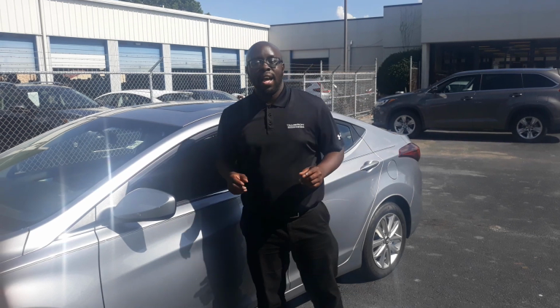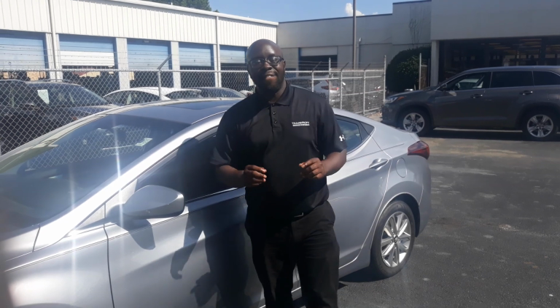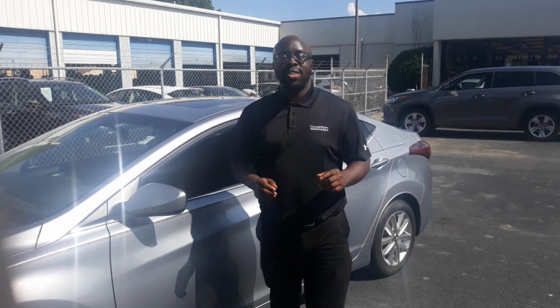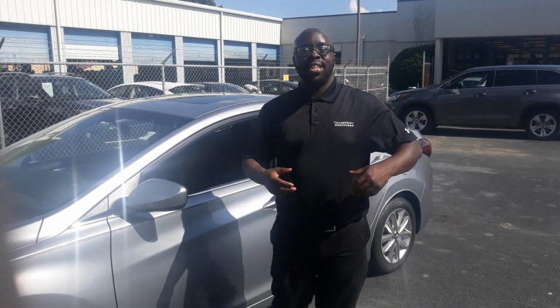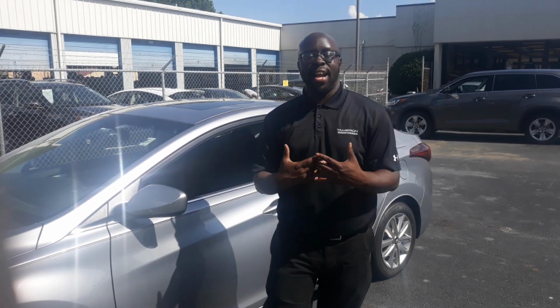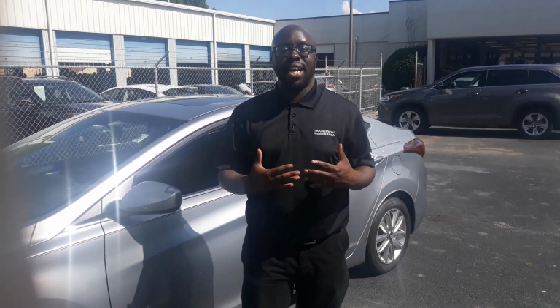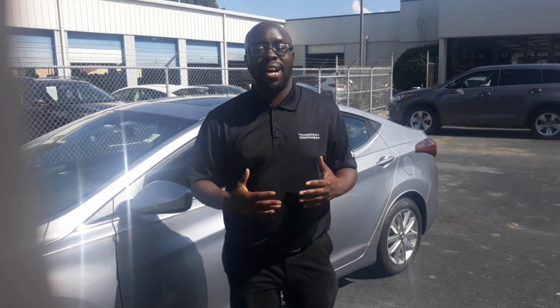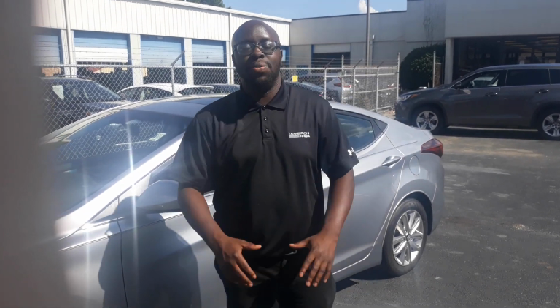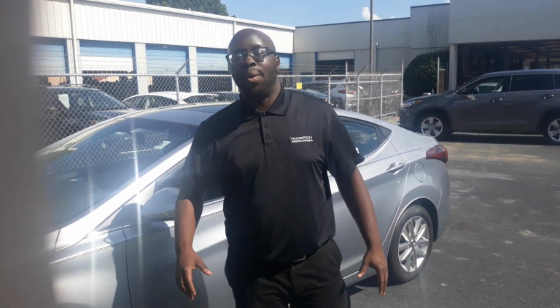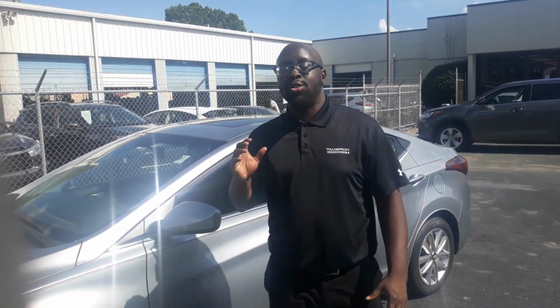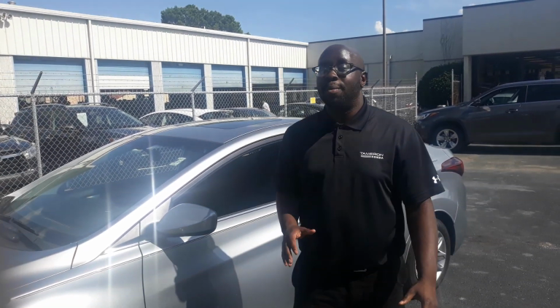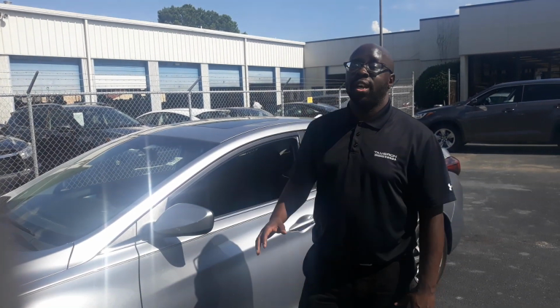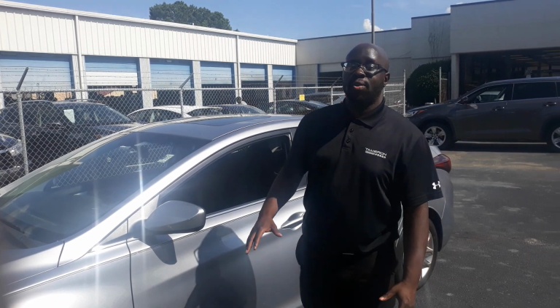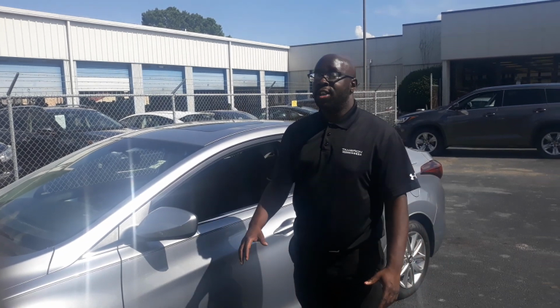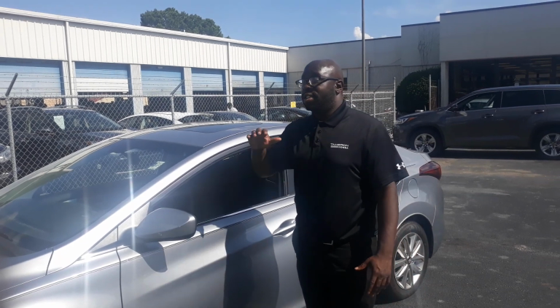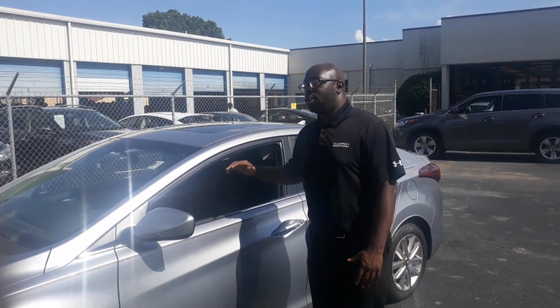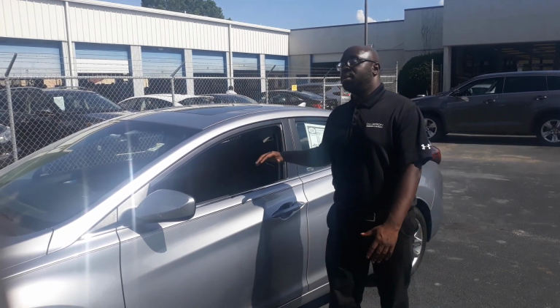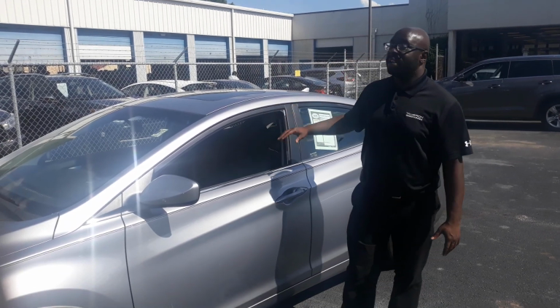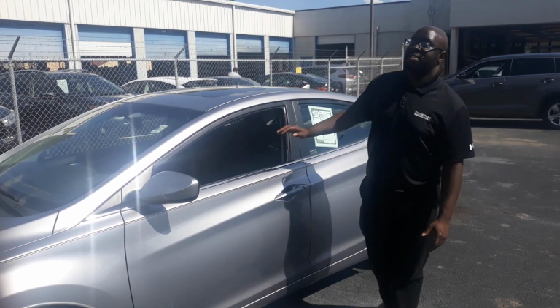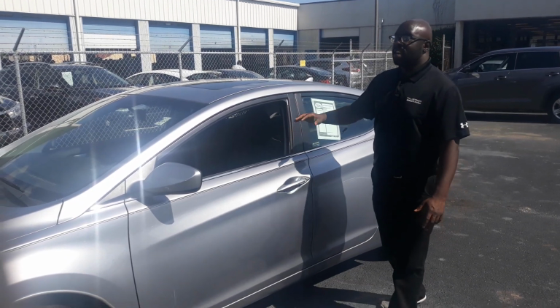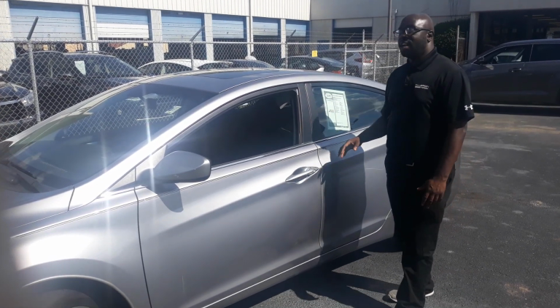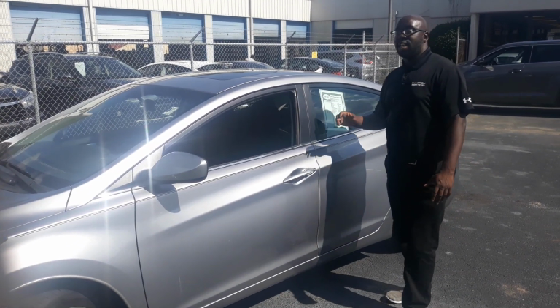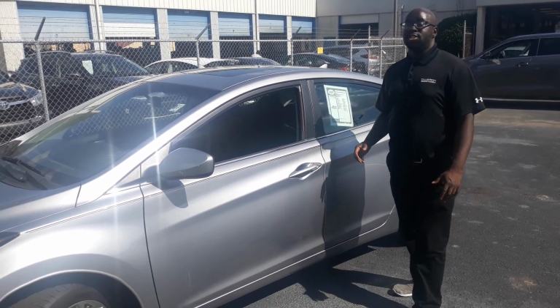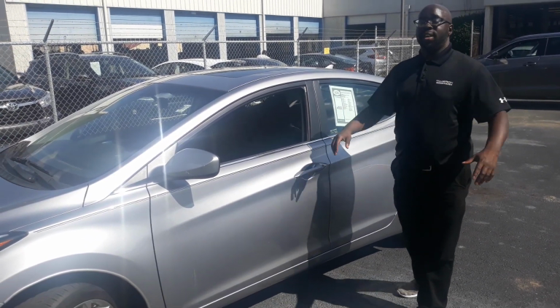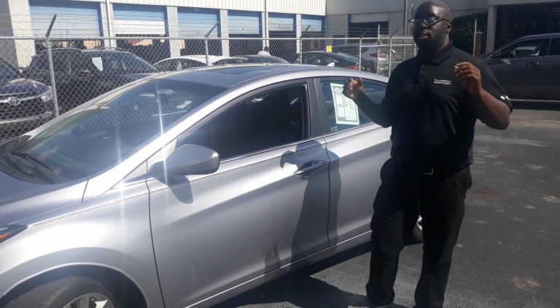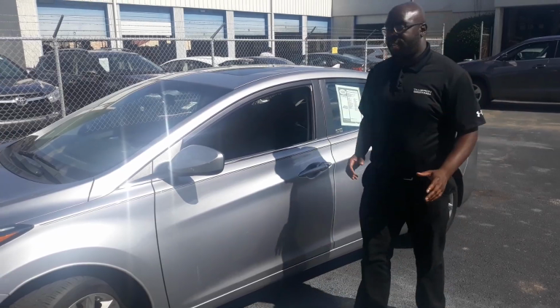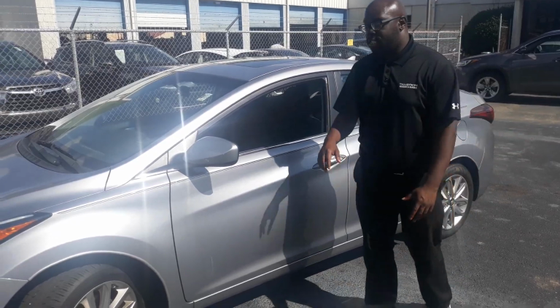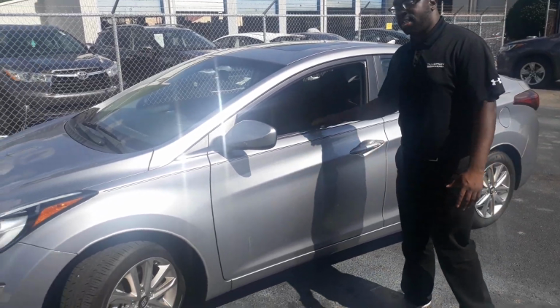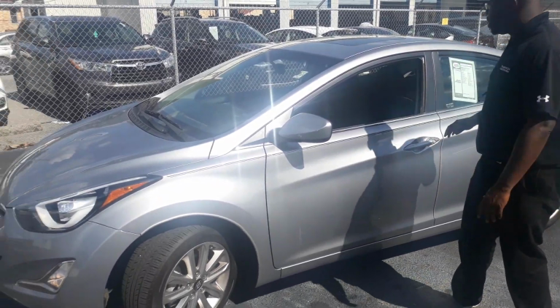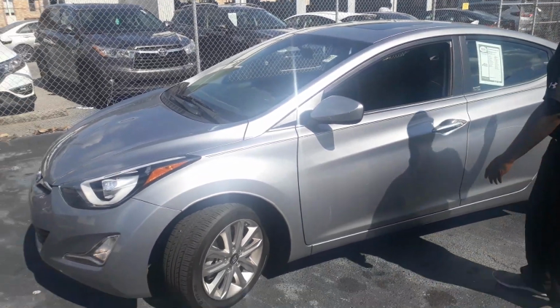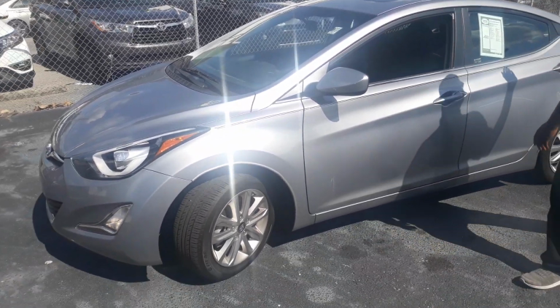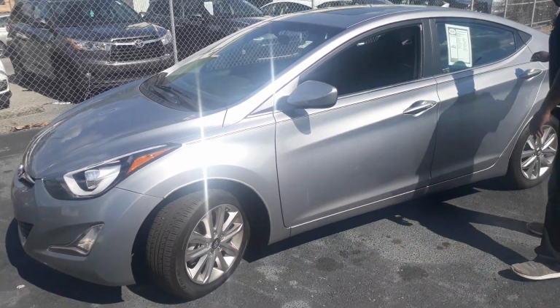Good afternoon Jenny, this is Eric with Tamron. I want to thank you so much for your internet inquiry on this awesome 2015 Hyundai Elantra. This vehicle is in great condition and great shape and has a lot of features on it that are really, really nice.